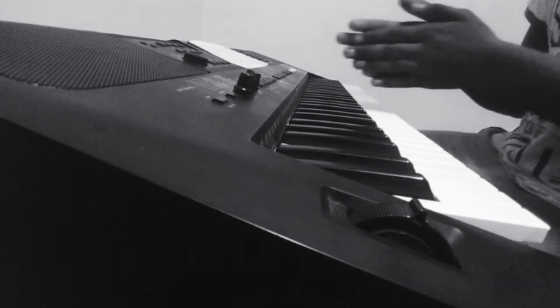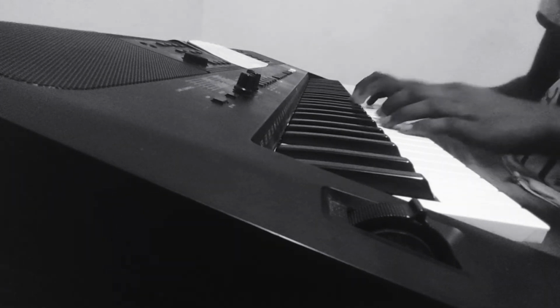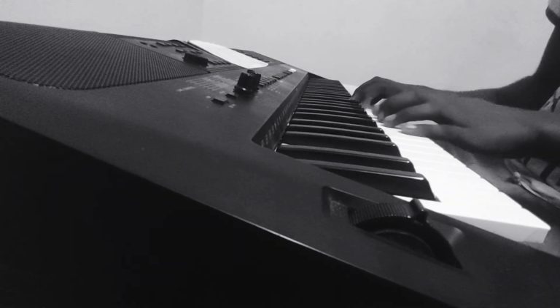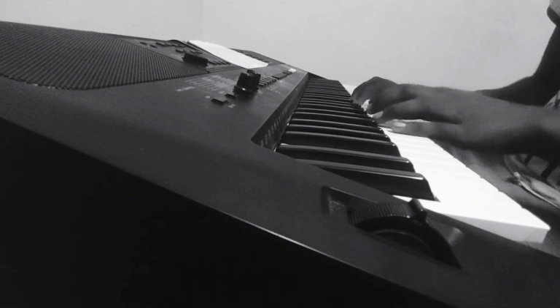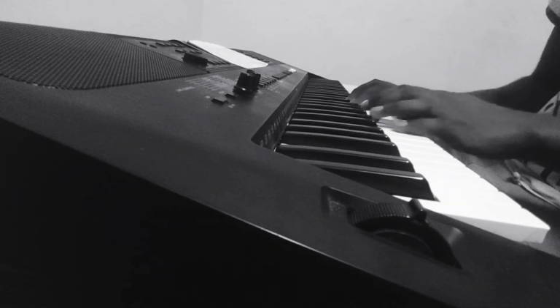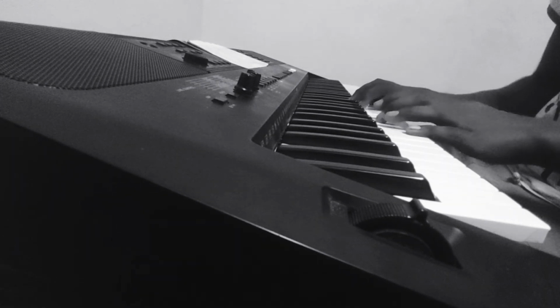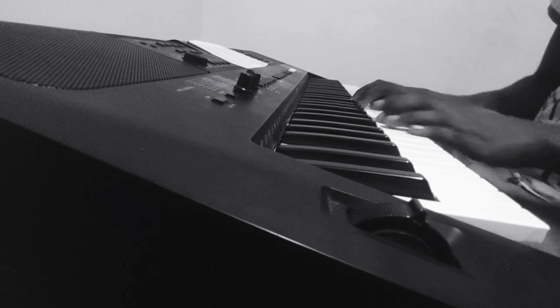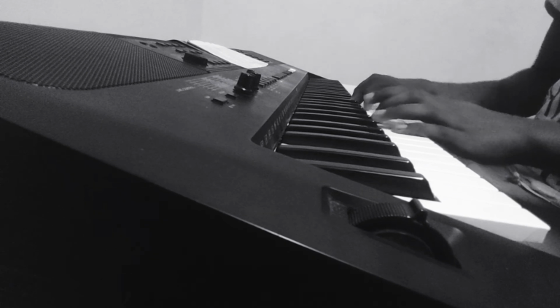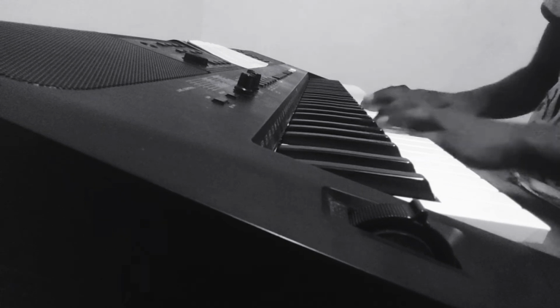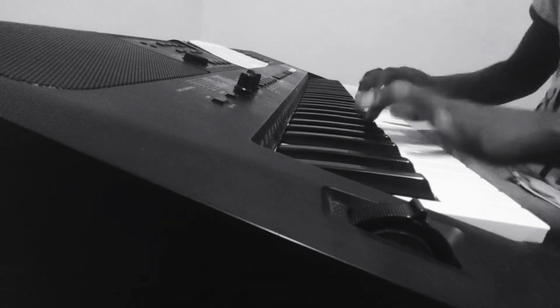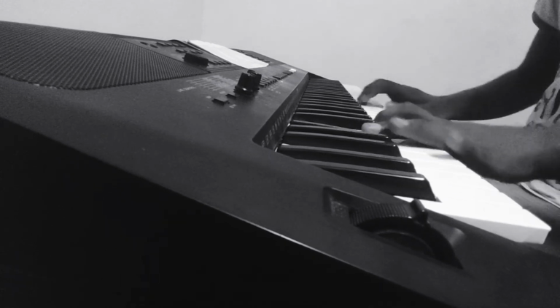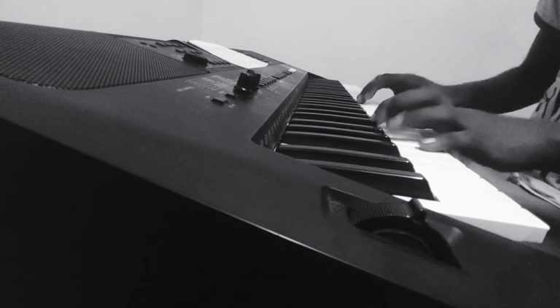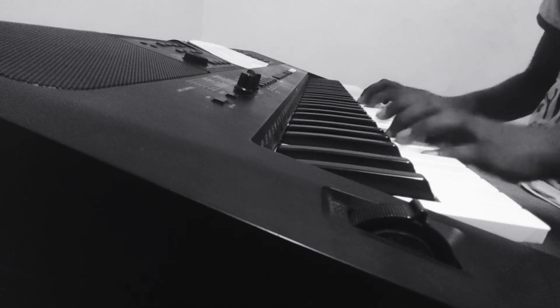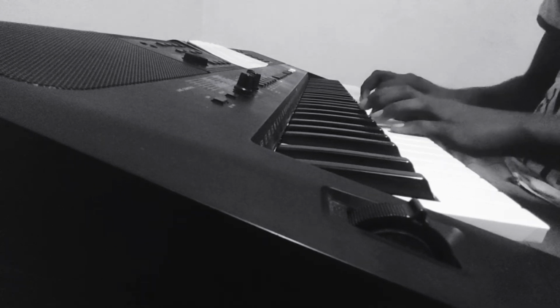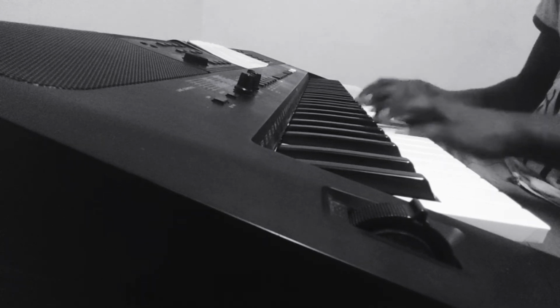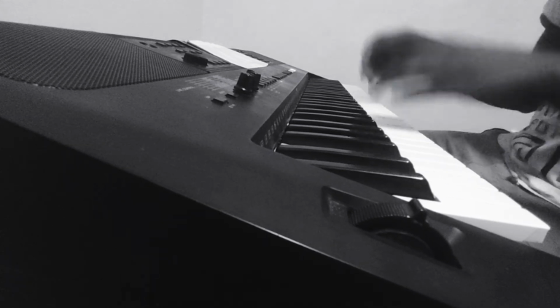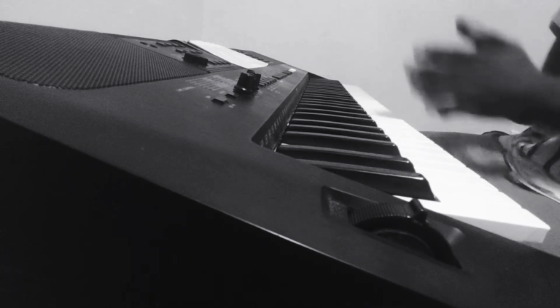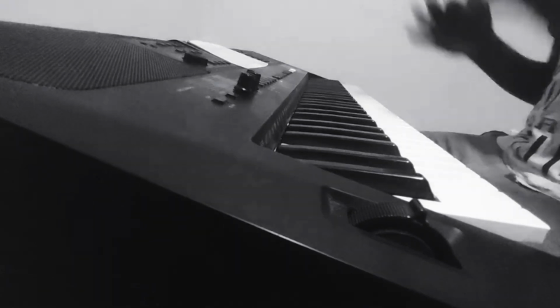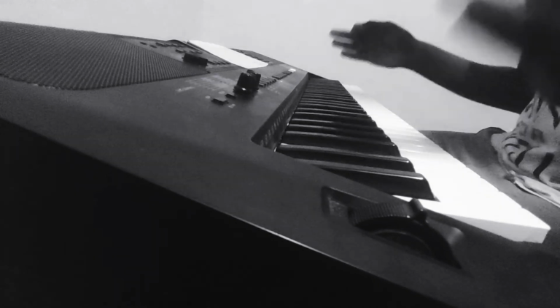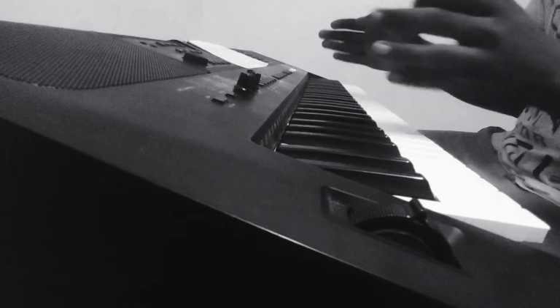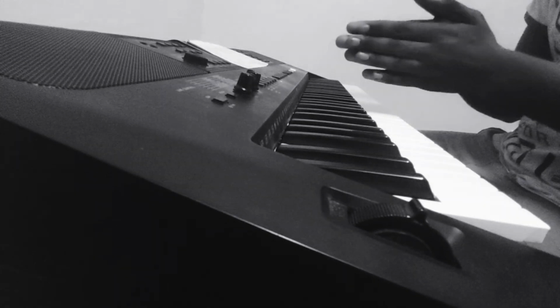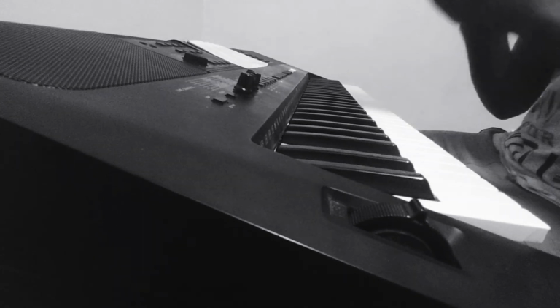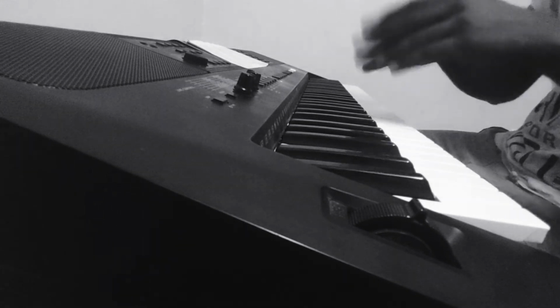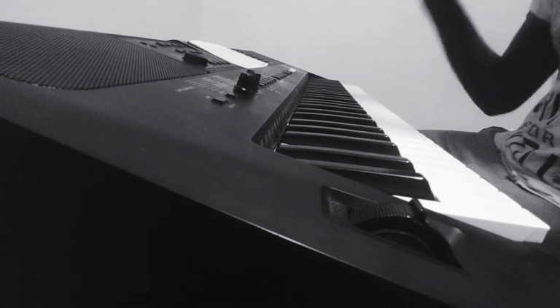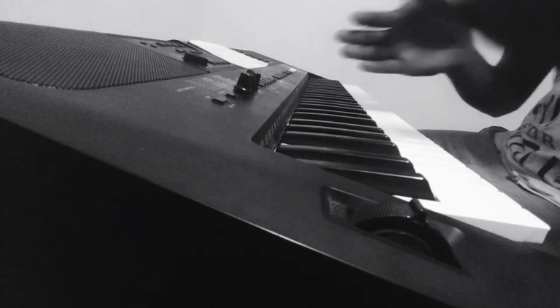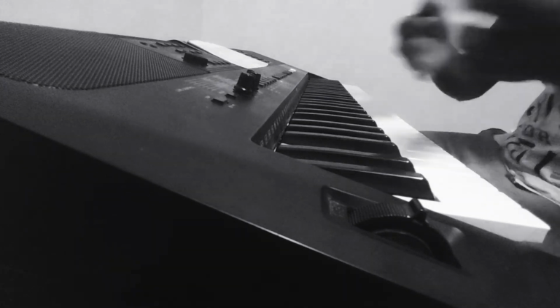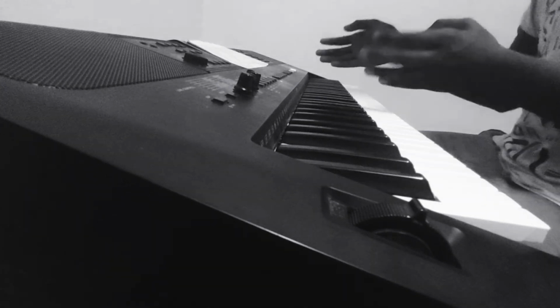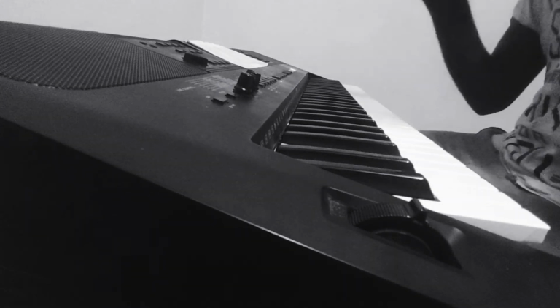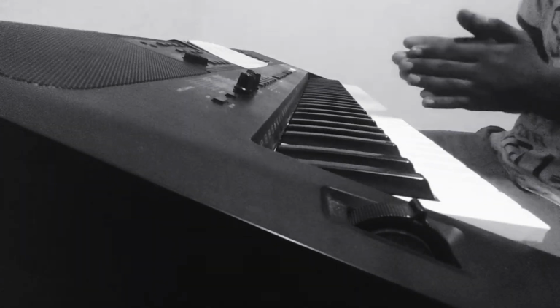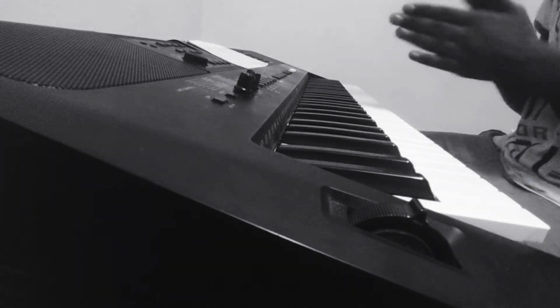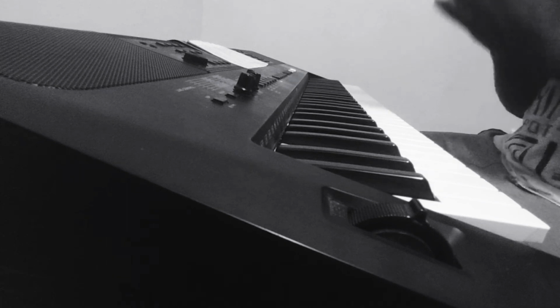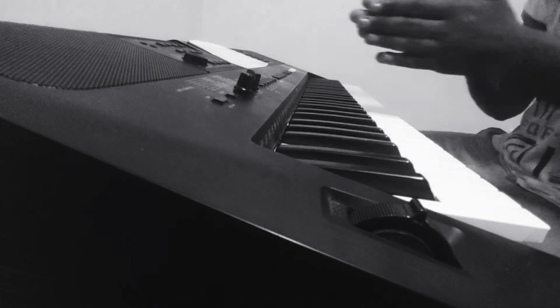Now let's put hands together. The first section should sound like this. First practice it slowly and when you're confident, get it up to the original tempo. That's the first section.